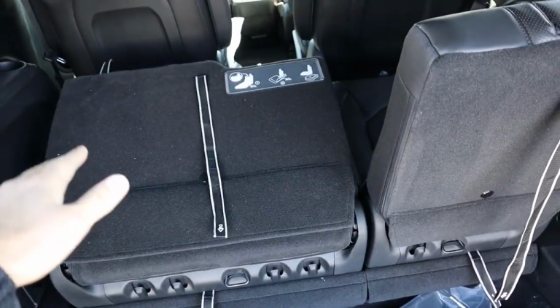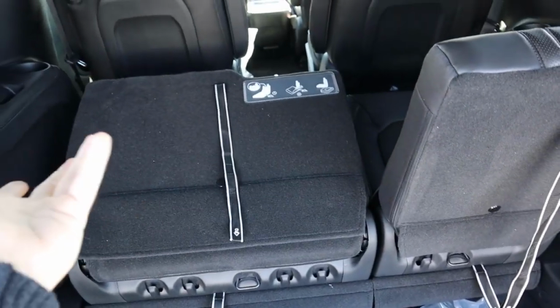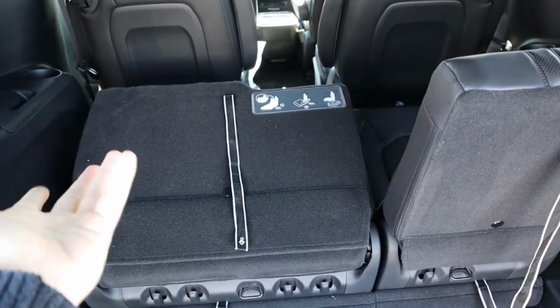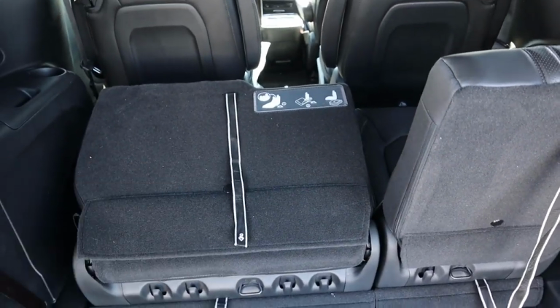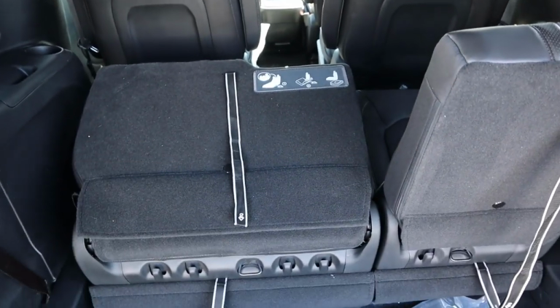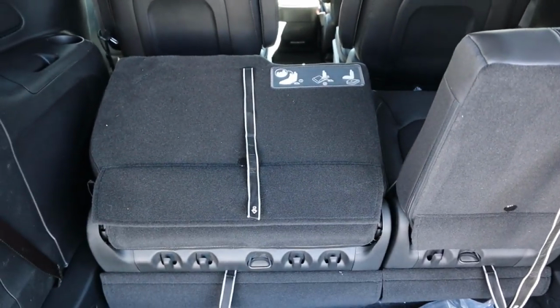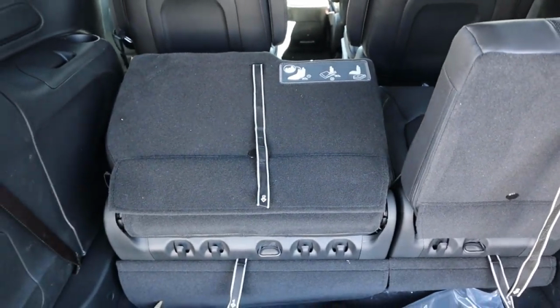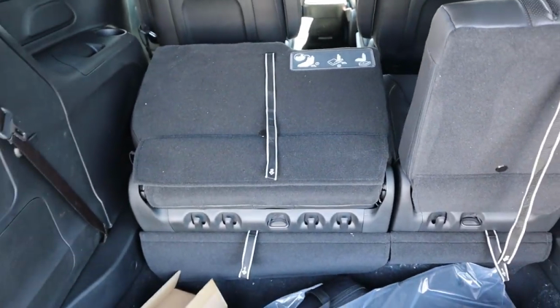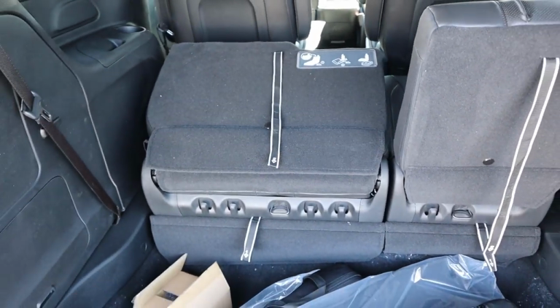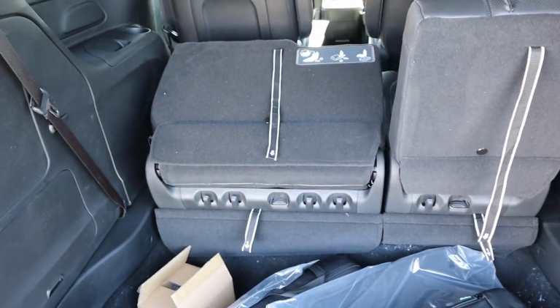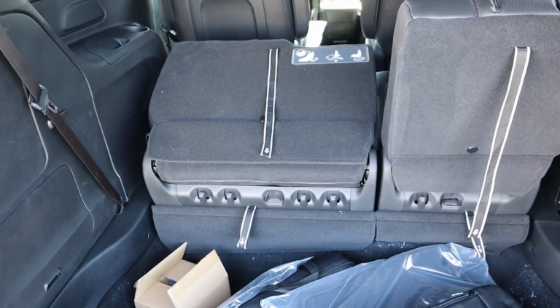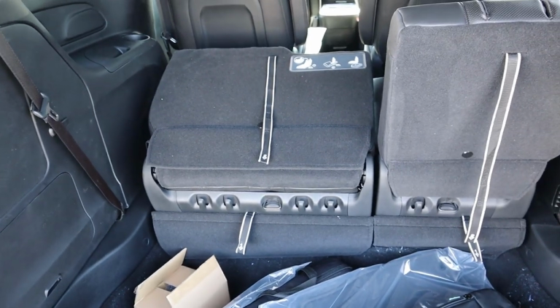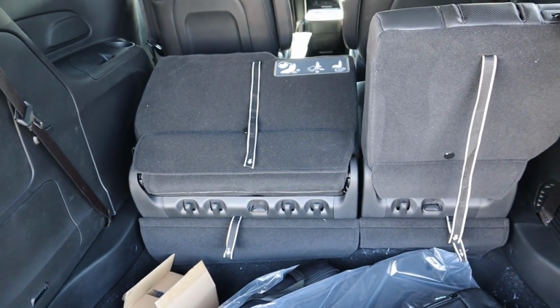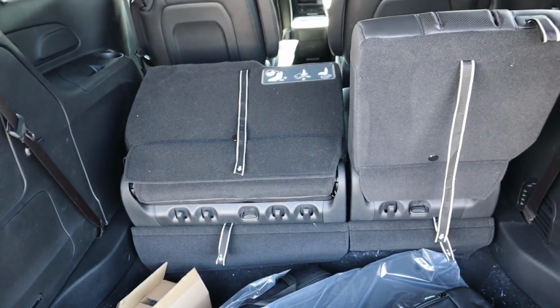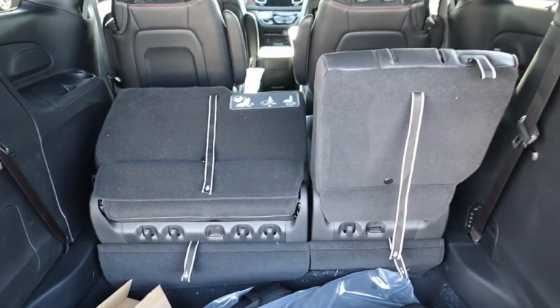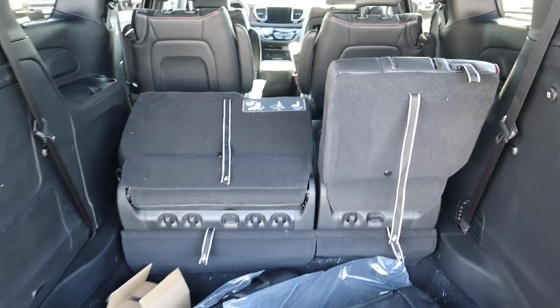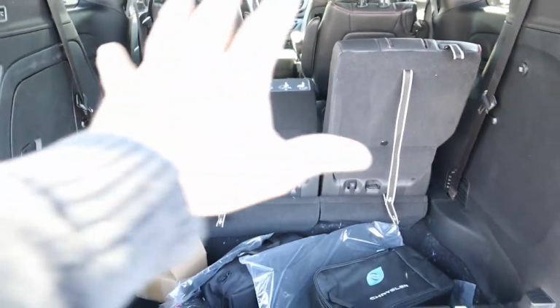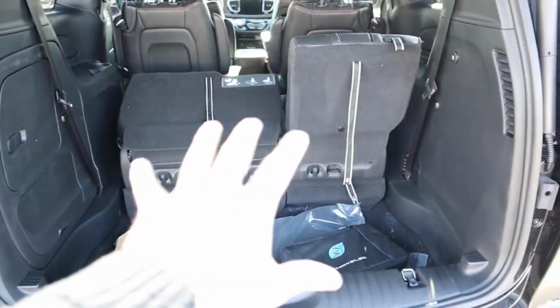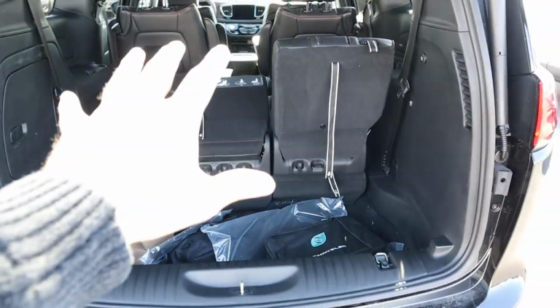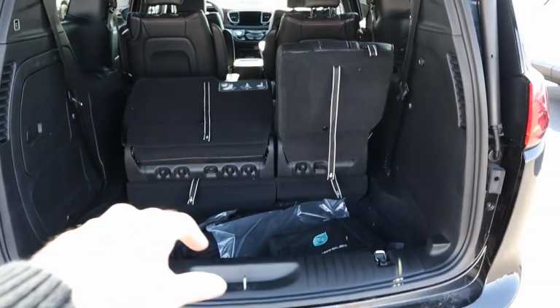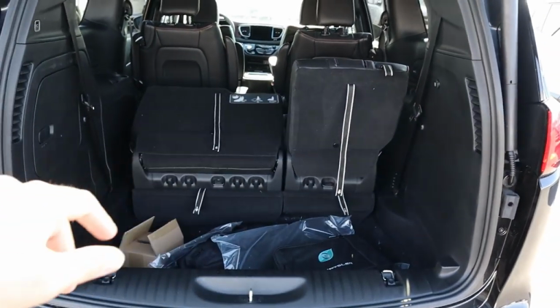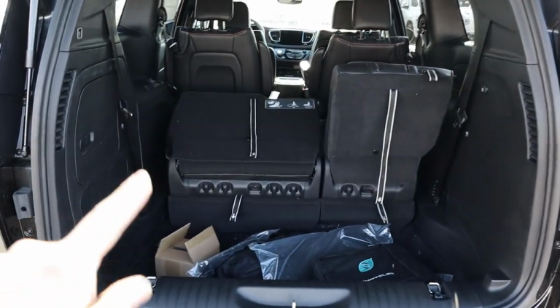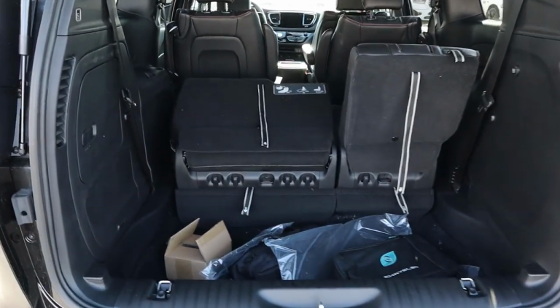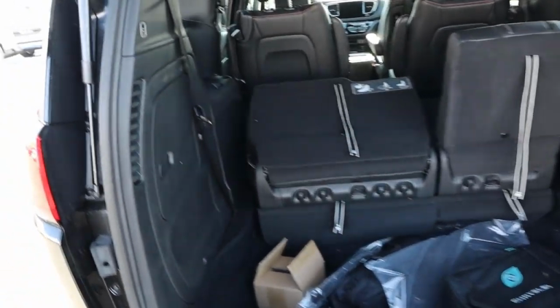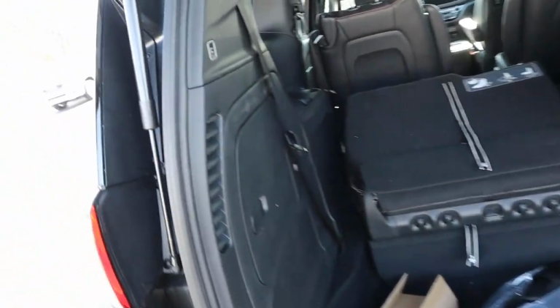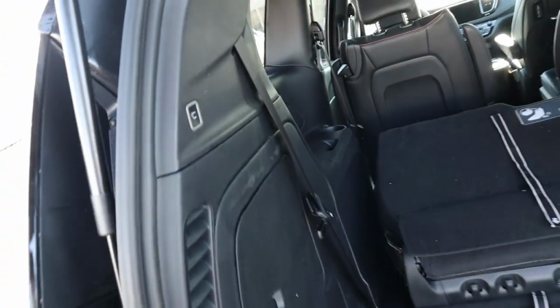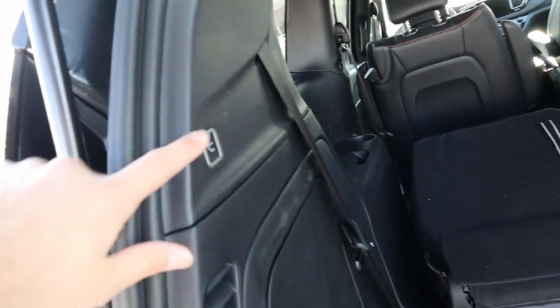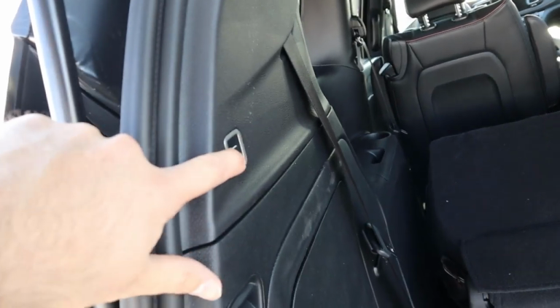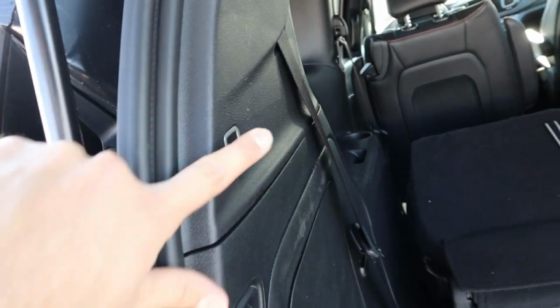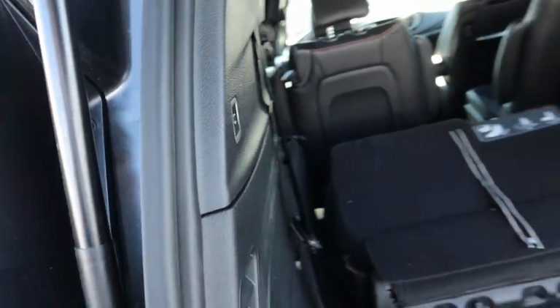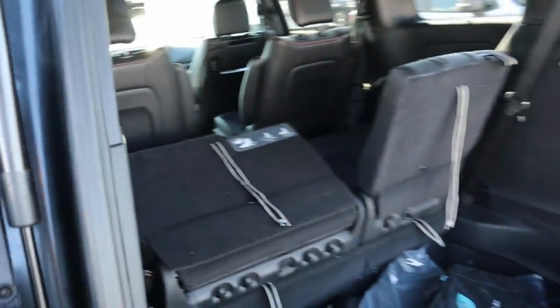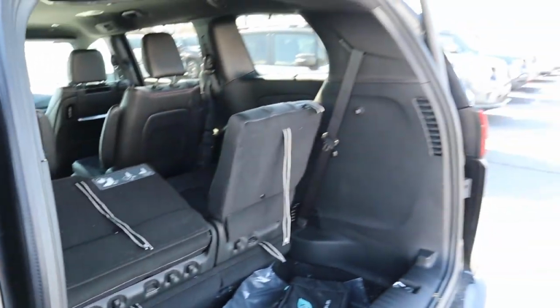You can also fold it flat for storage that way. When you're done, the button to lower the rear hatch is right there and it closes automatically.